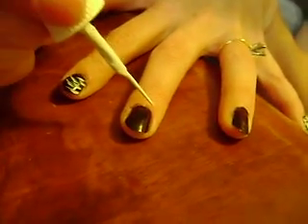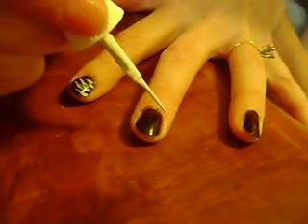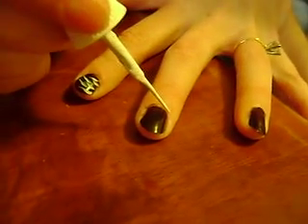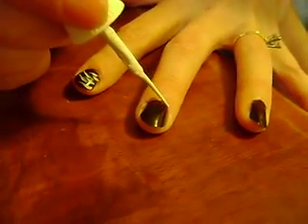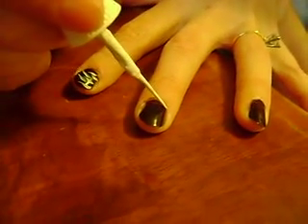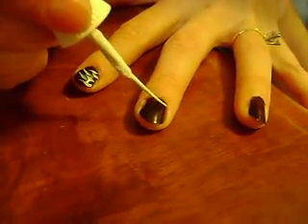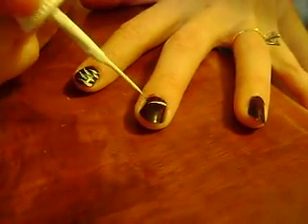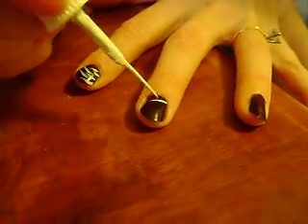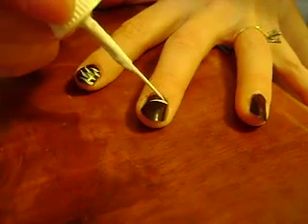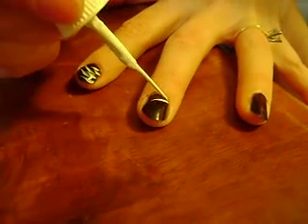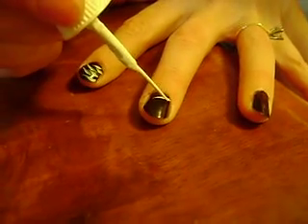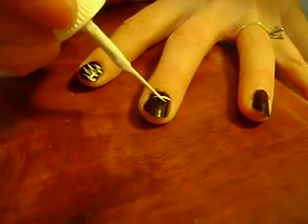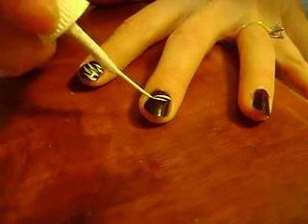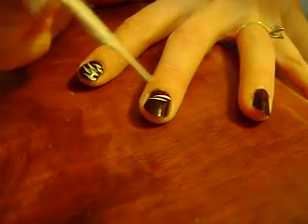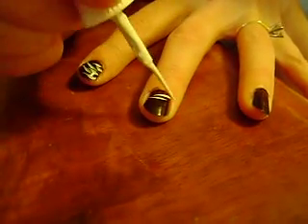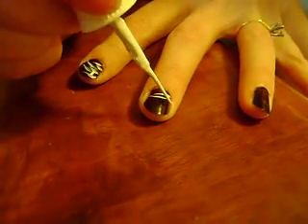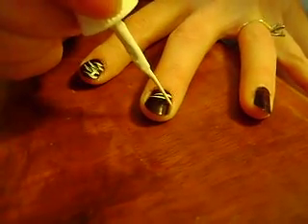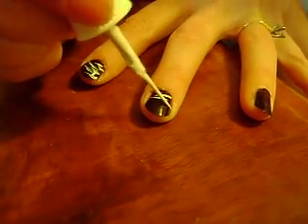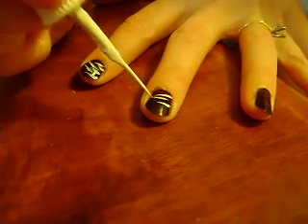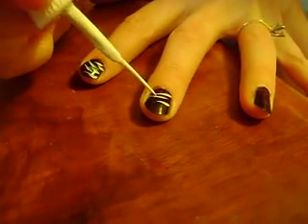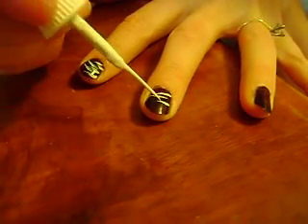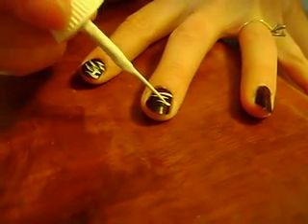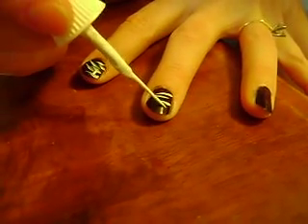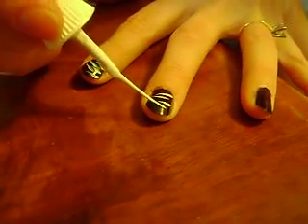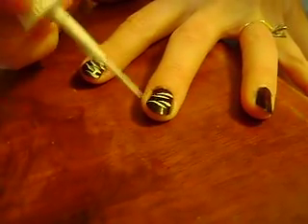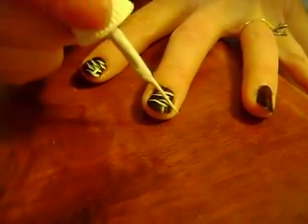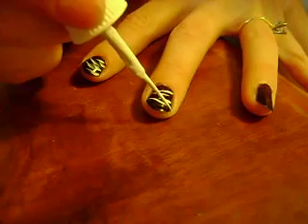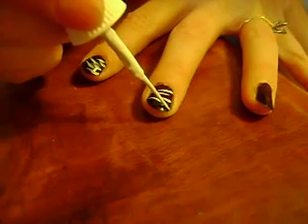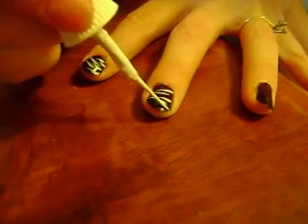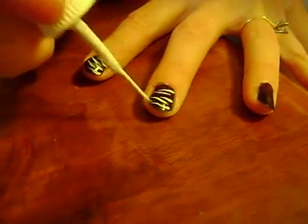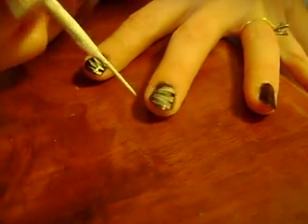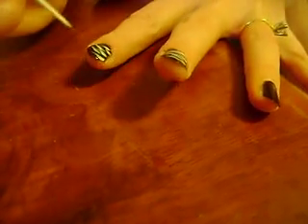We're going to do stripes and we'll start here. They don't have to be perfect. Keep it going.